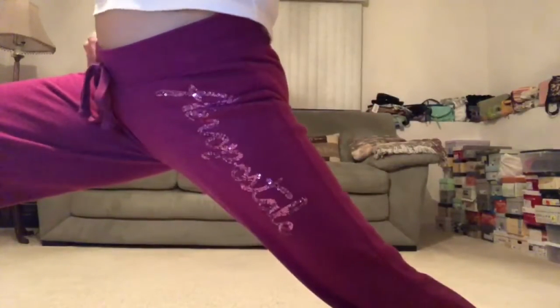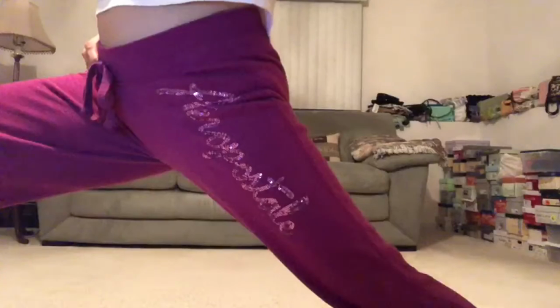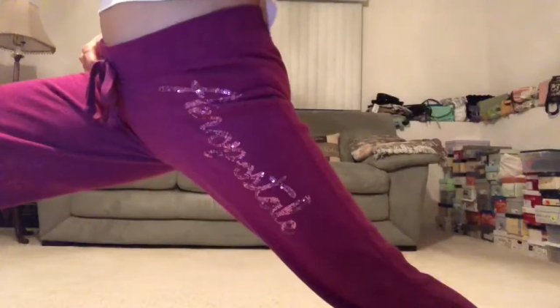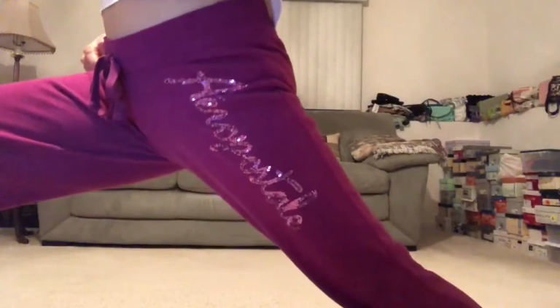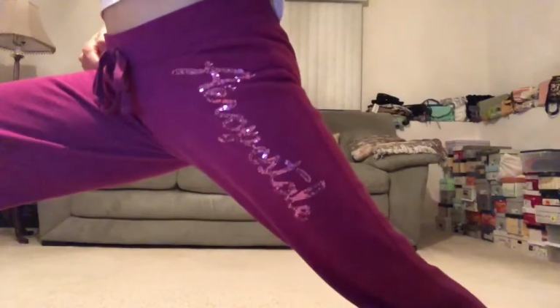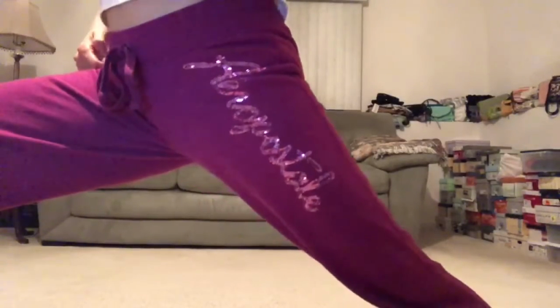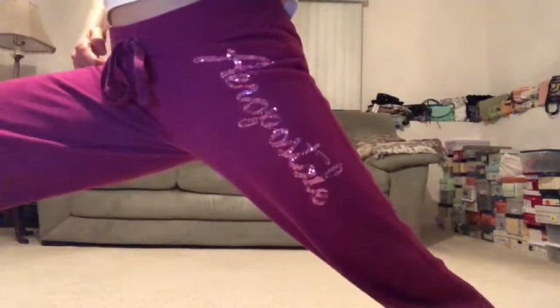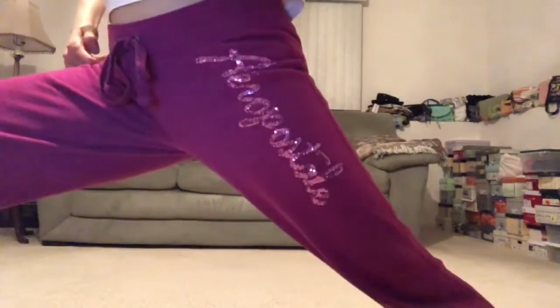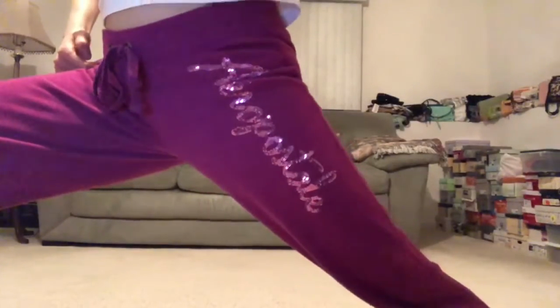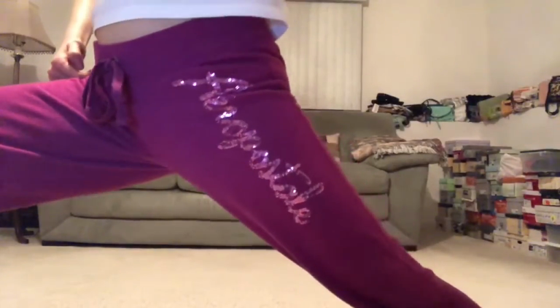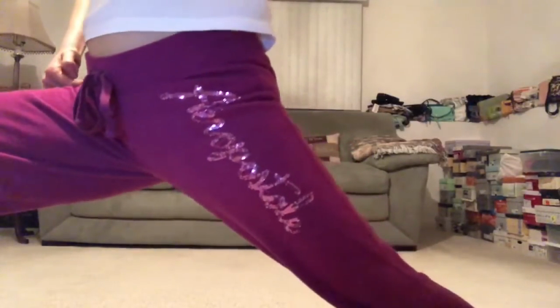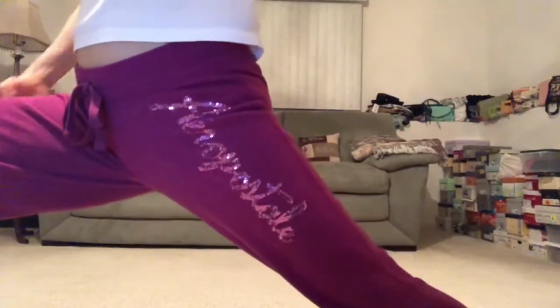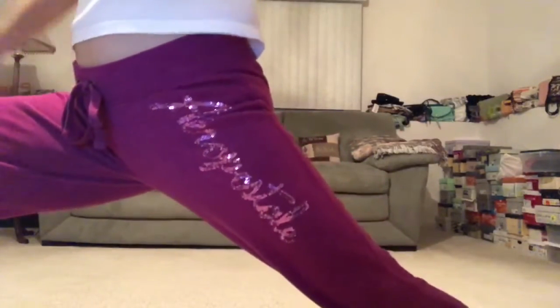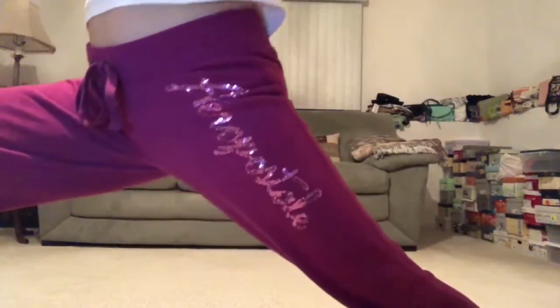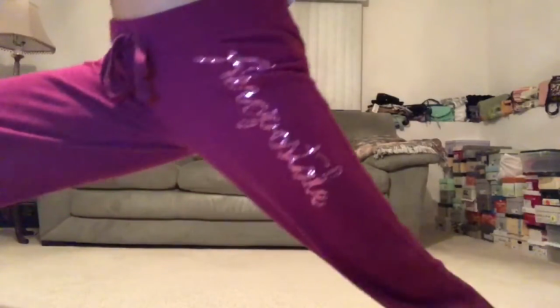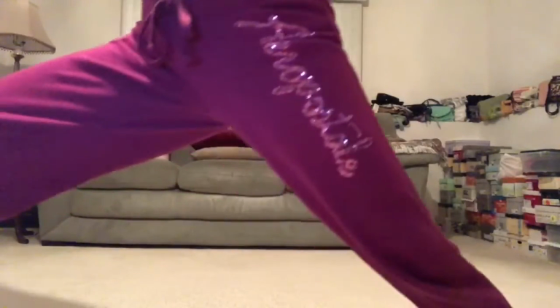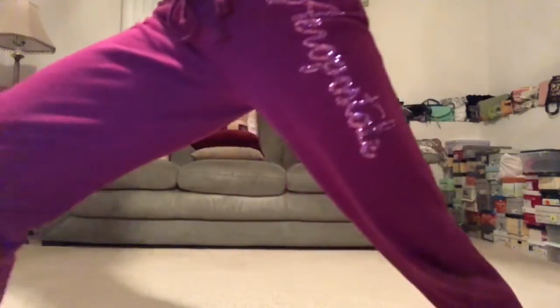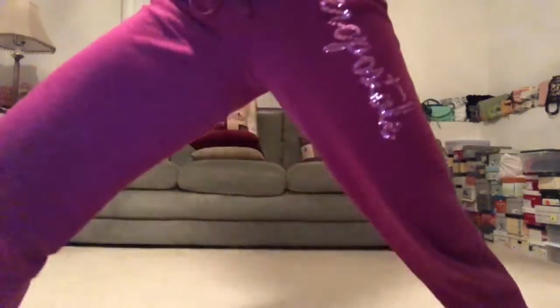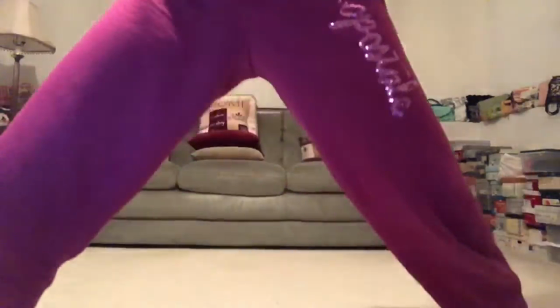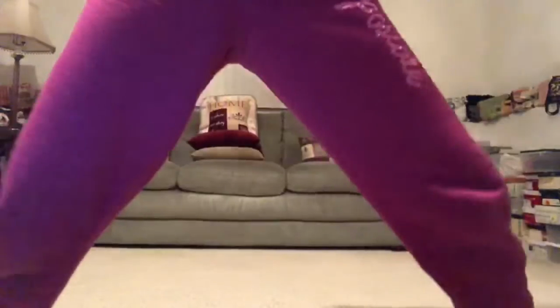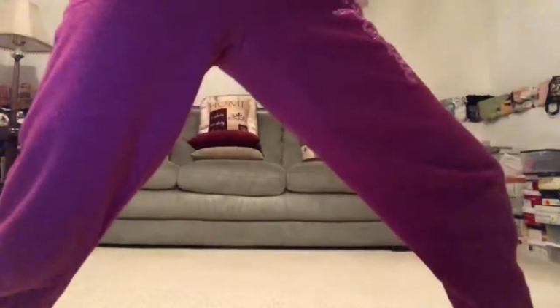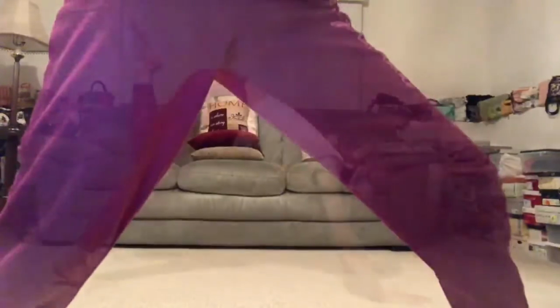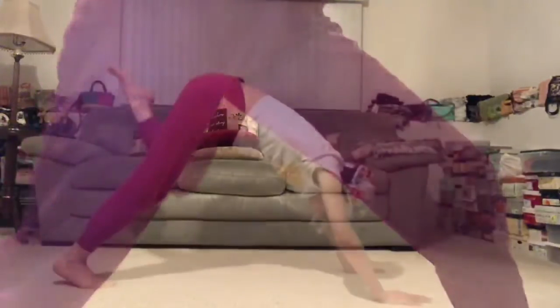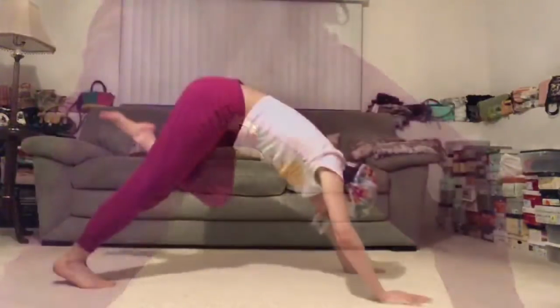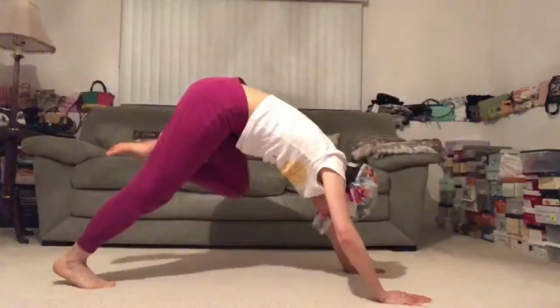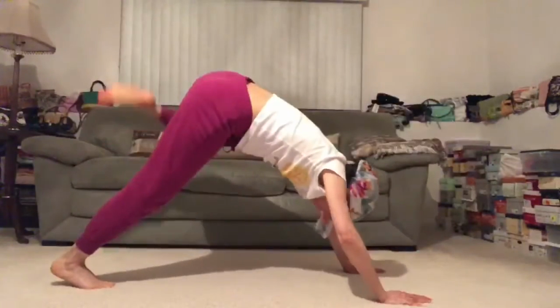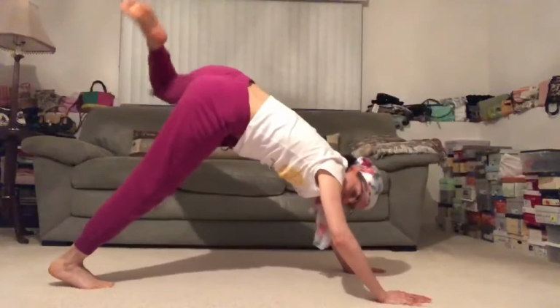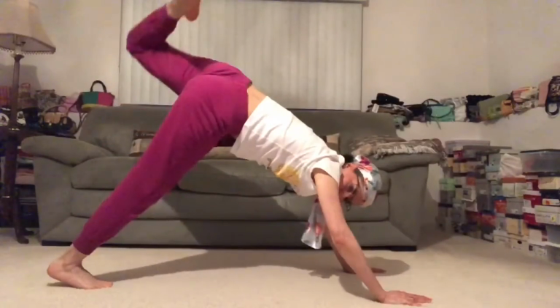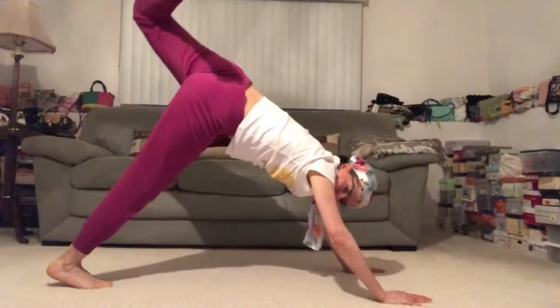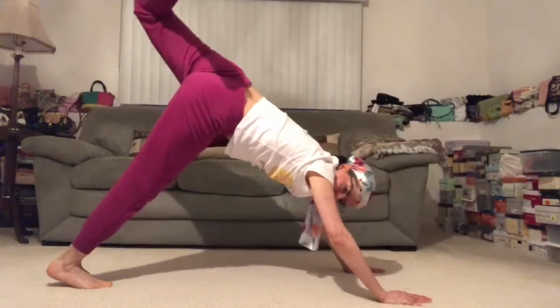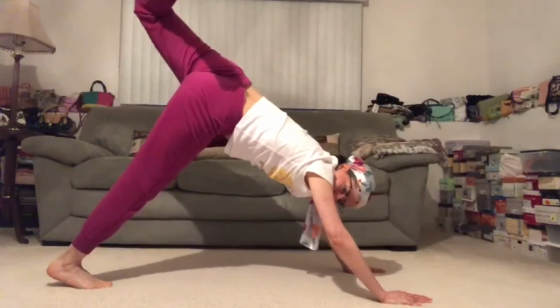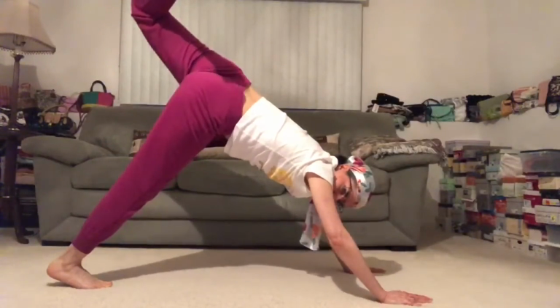And when you feel satisfied, let's inhale, reach it up. Fingertips kiss up and overhead, and we'll send that right foot all the way up and into our lunge.